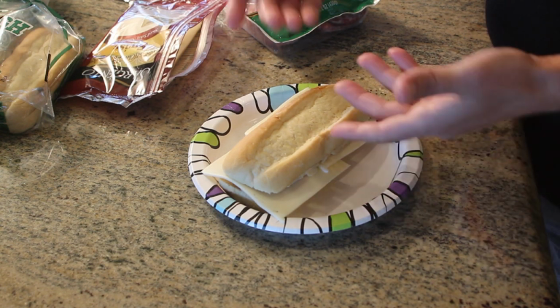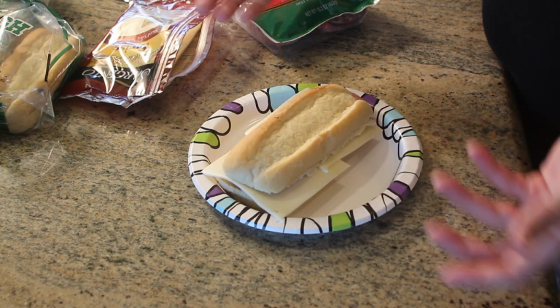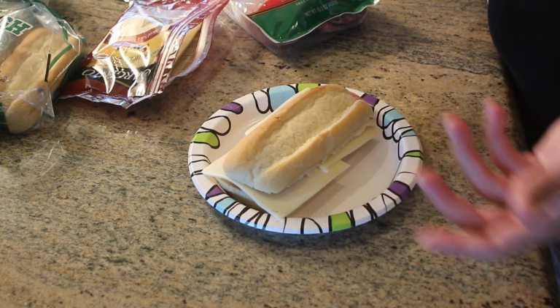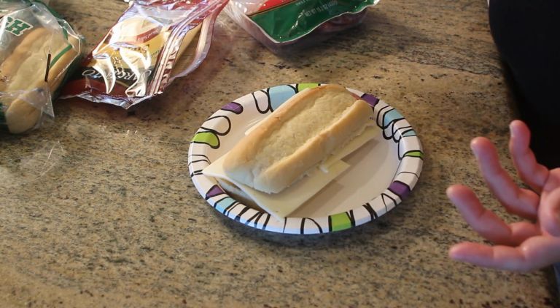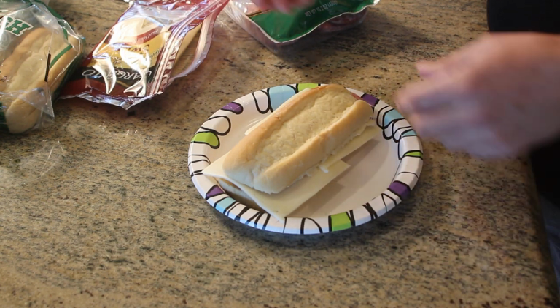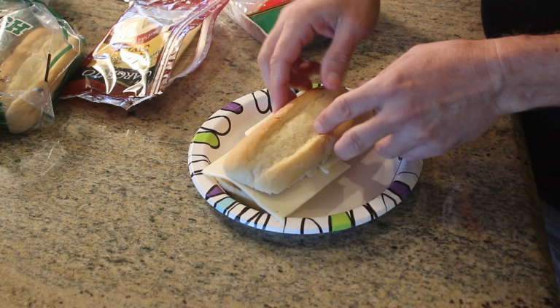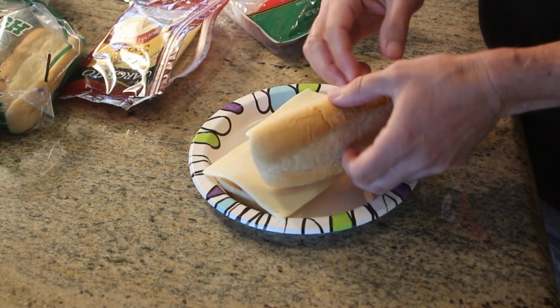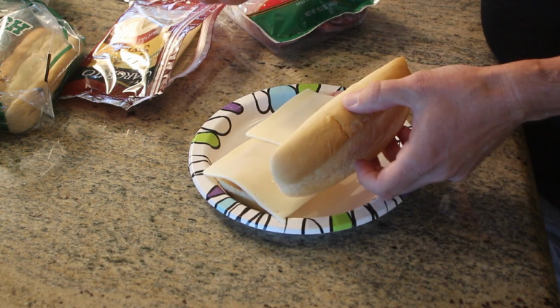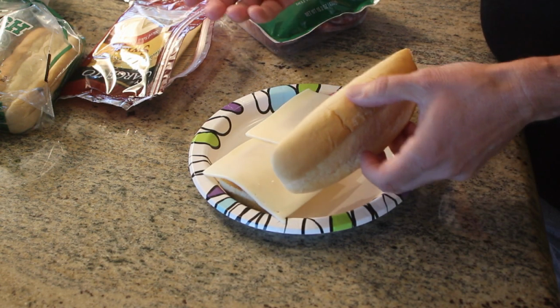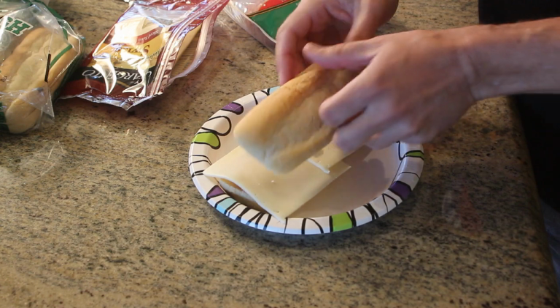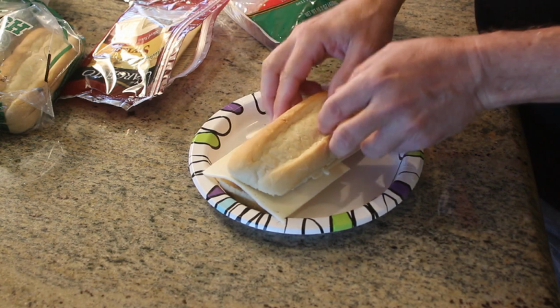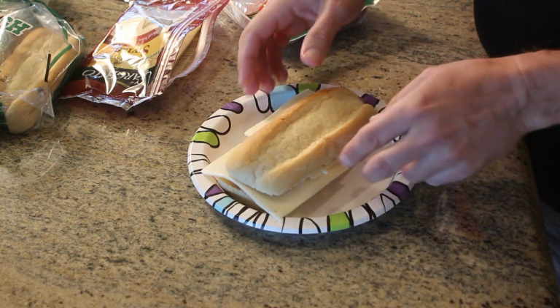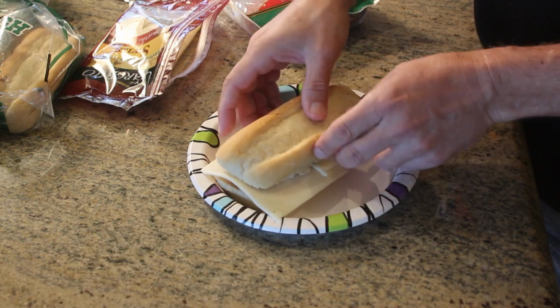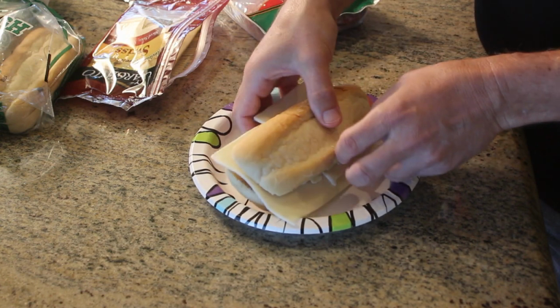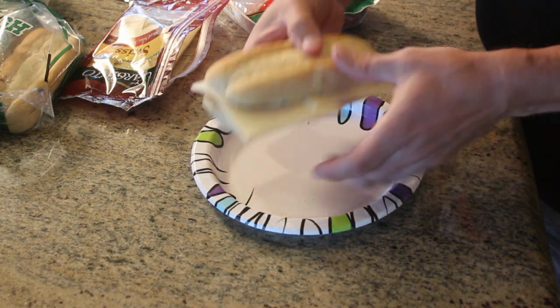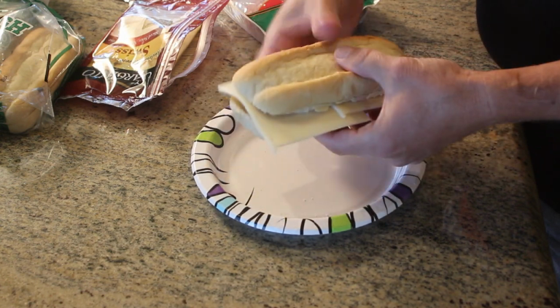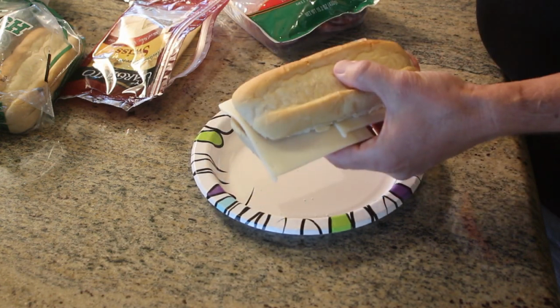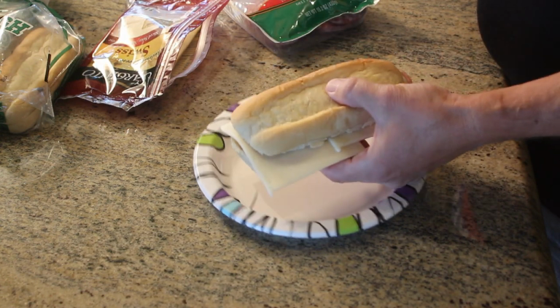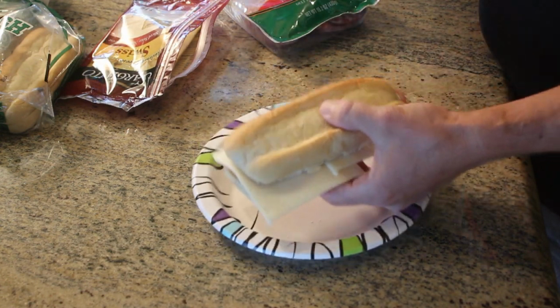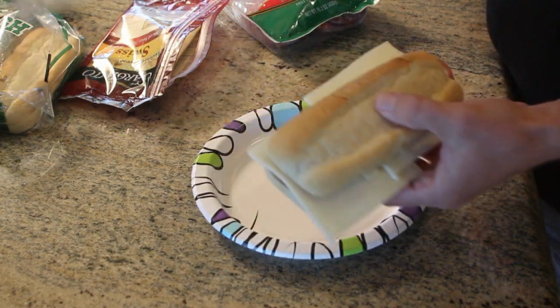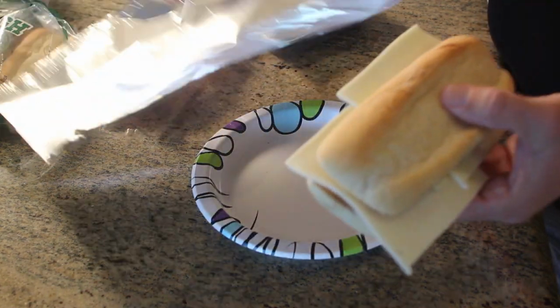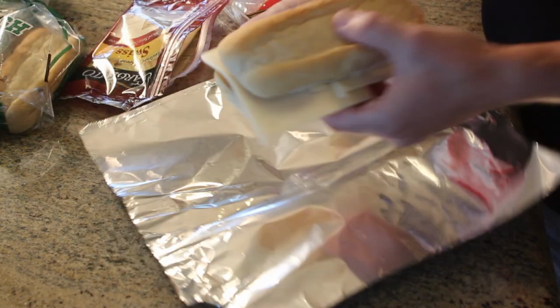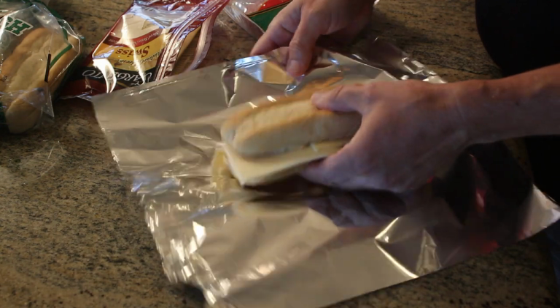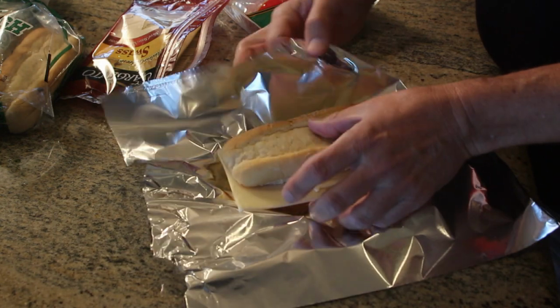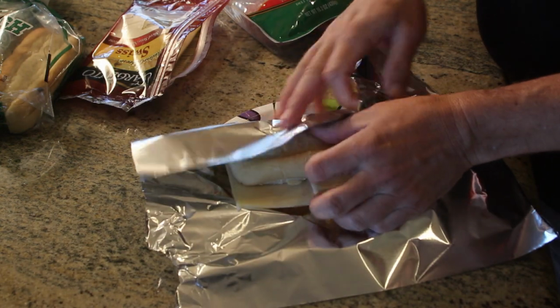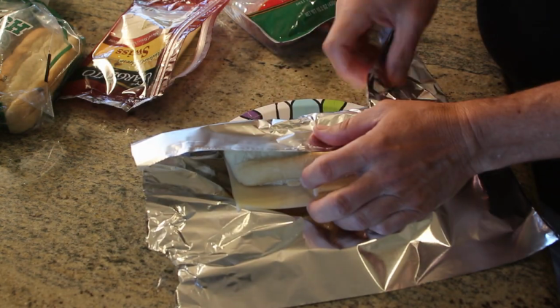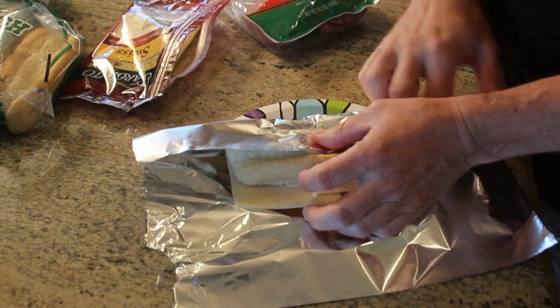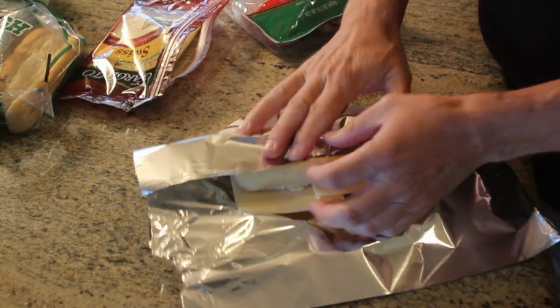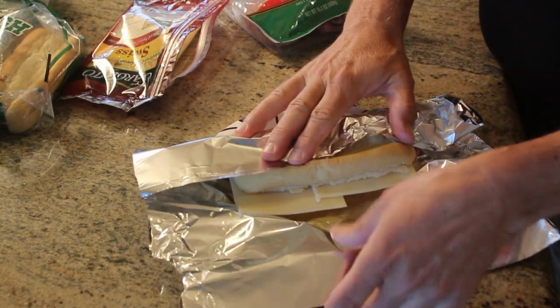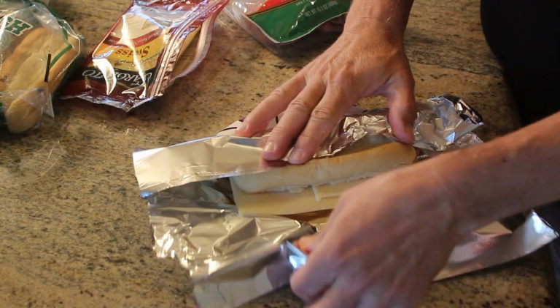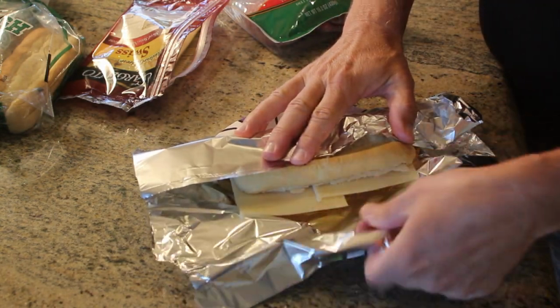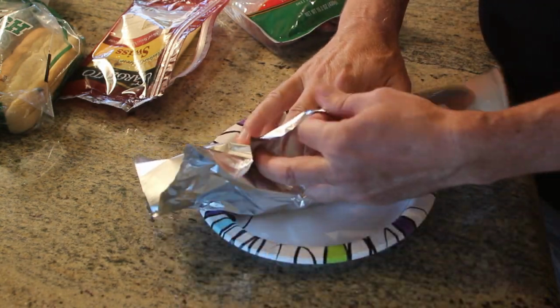Now if you're going to eat this as a sandwich, you might want to put a little mustard on there or something. But what I kind of like to do — and I'll show you what I'm going to do with the tin foil here — this is what allows you to fit it in the bottle cage.